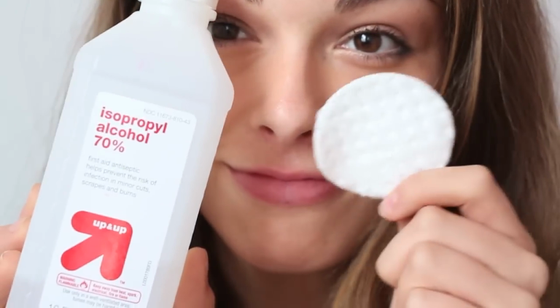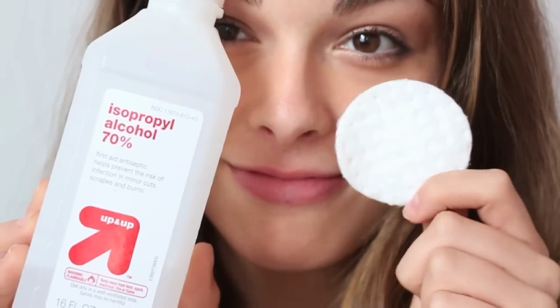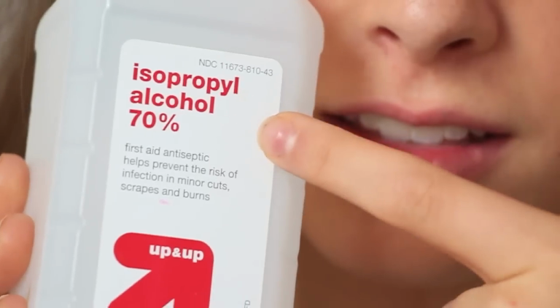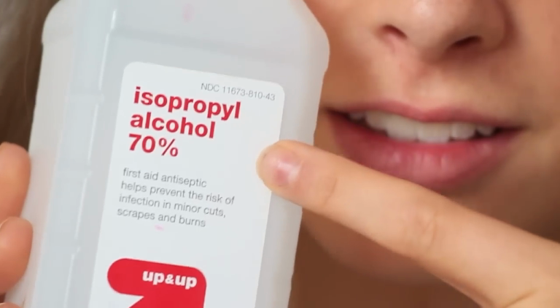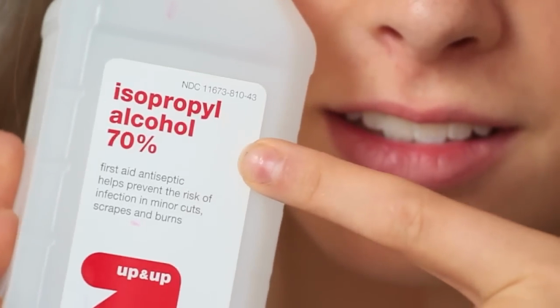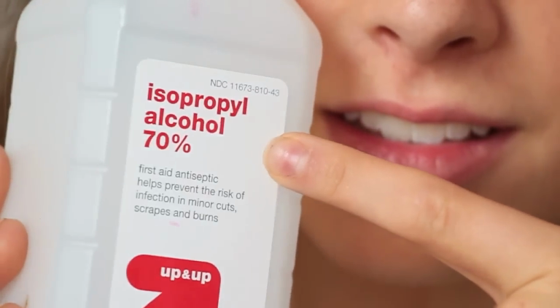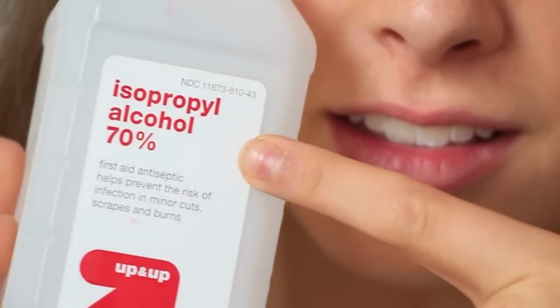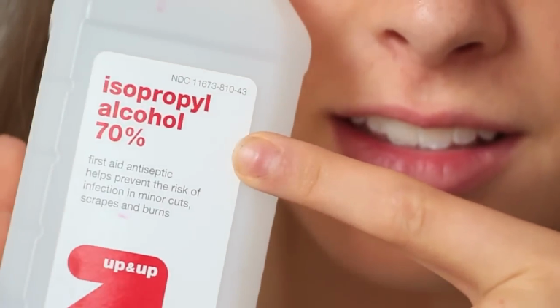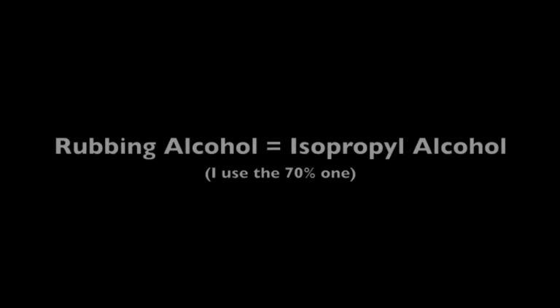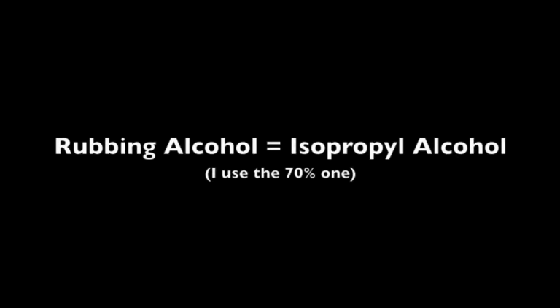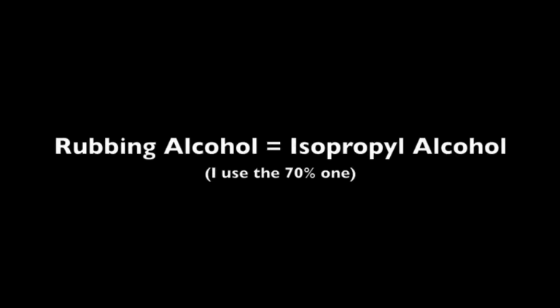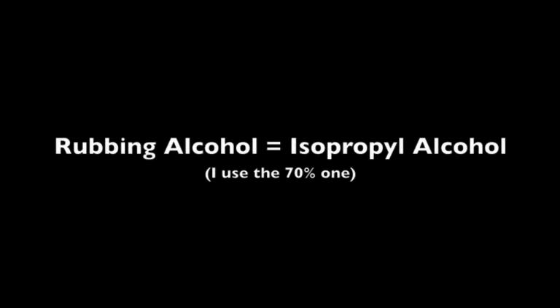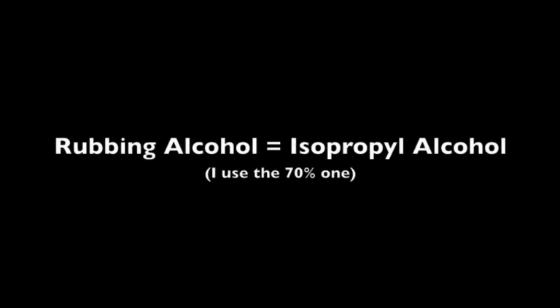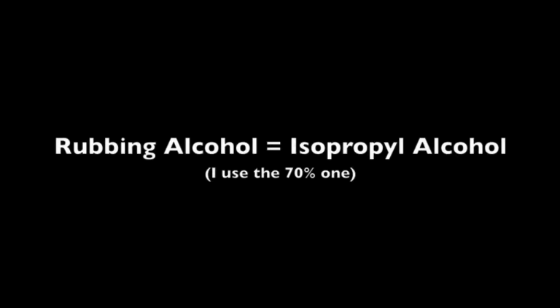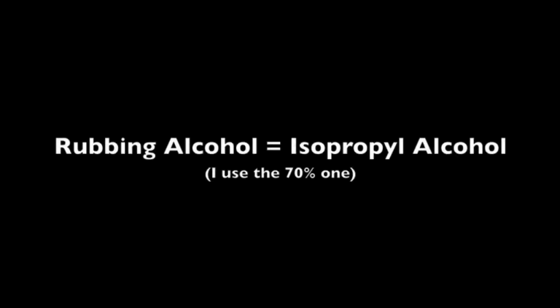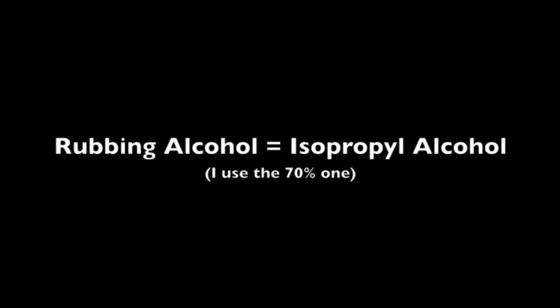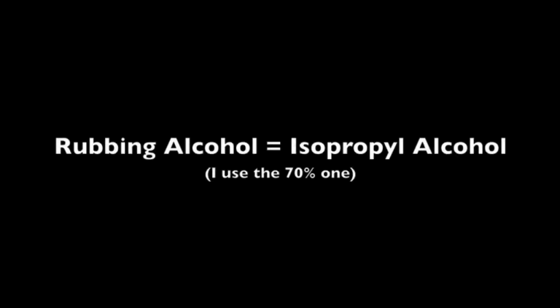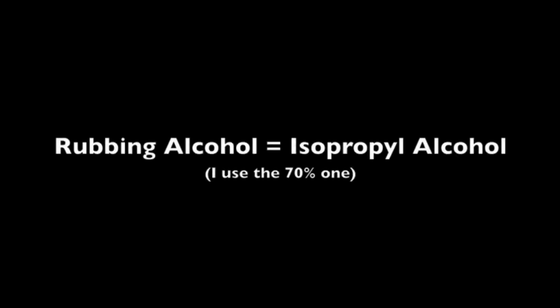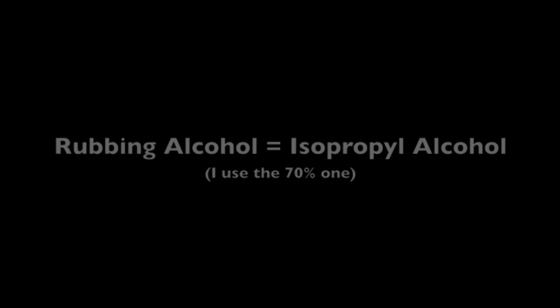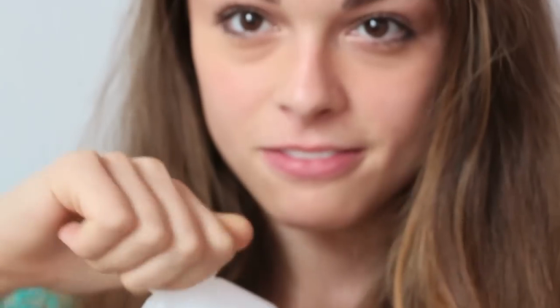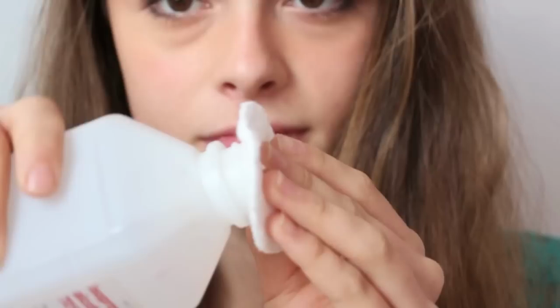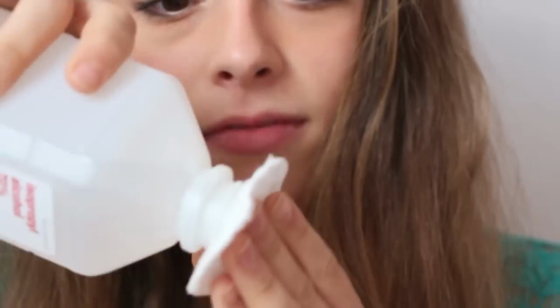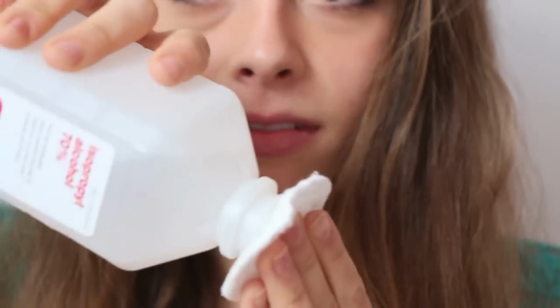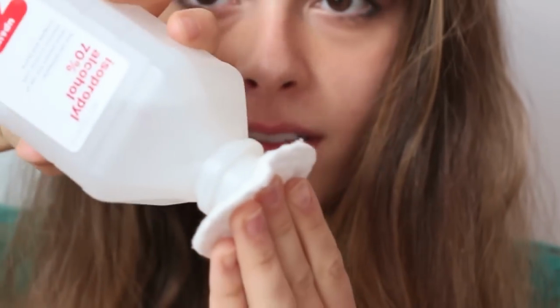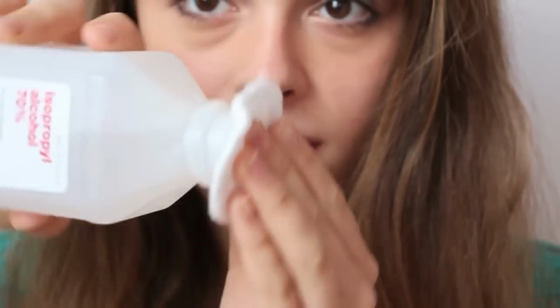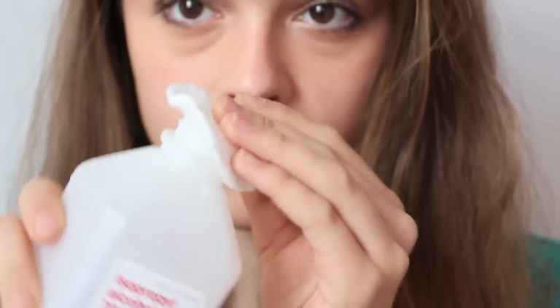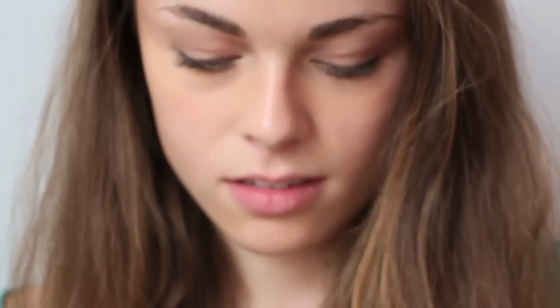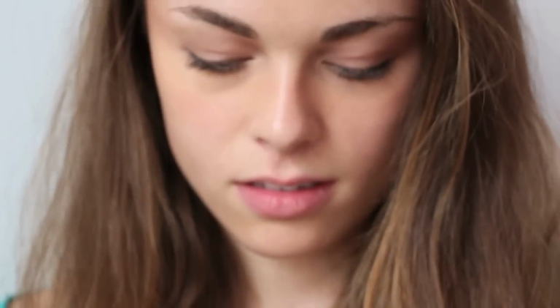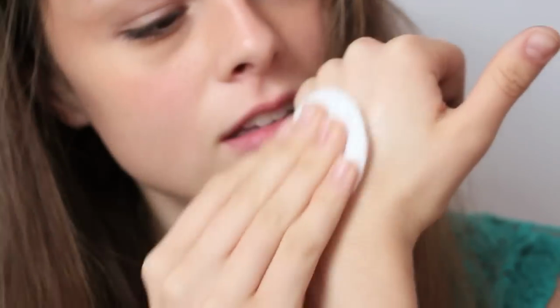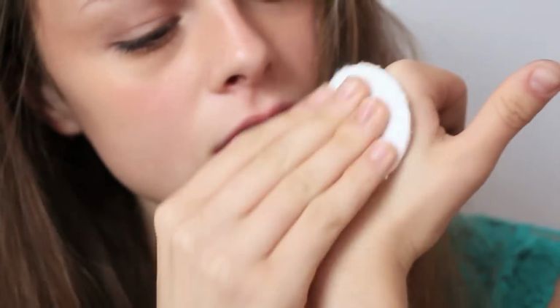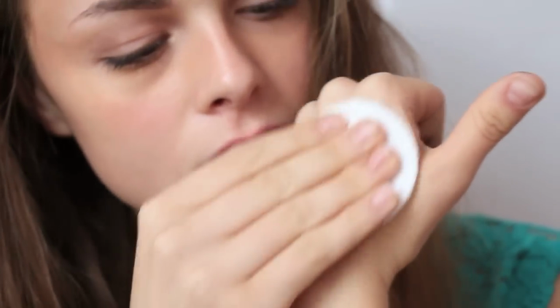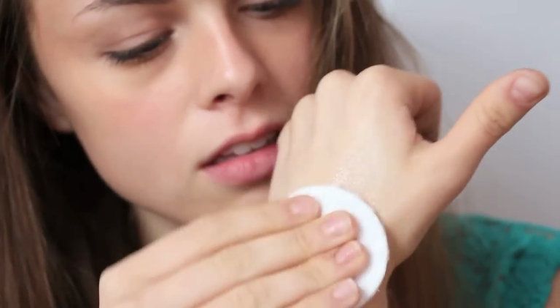The first thing you're going to need is some rubbing alcohol. Just put that onto a cotton round and then clean the area you're applying your wound to.